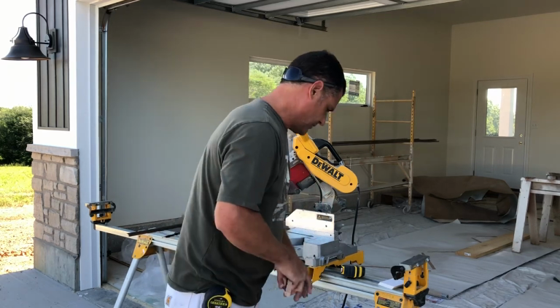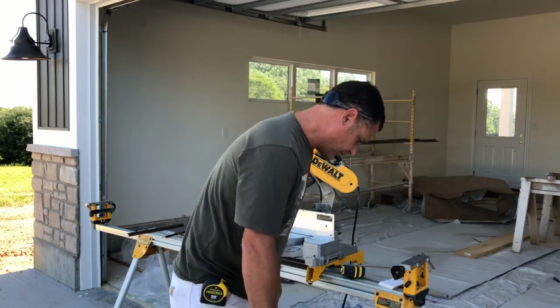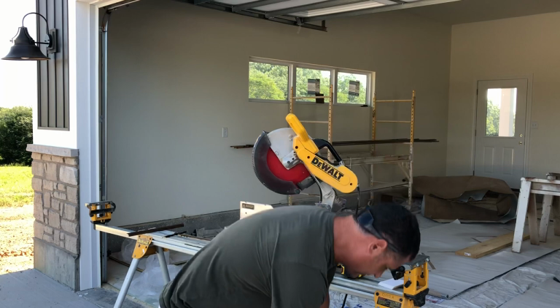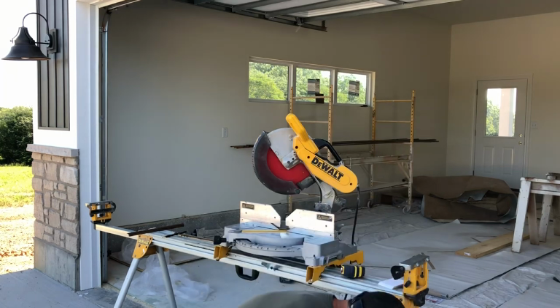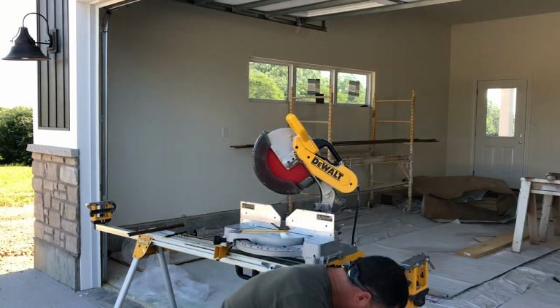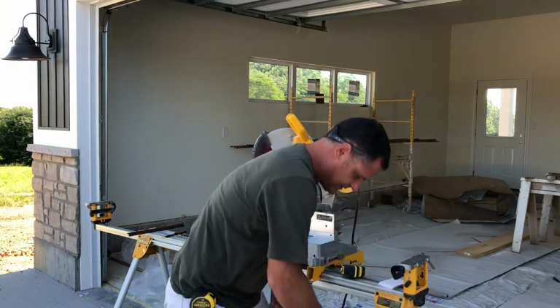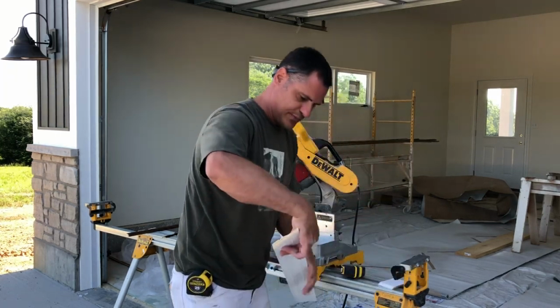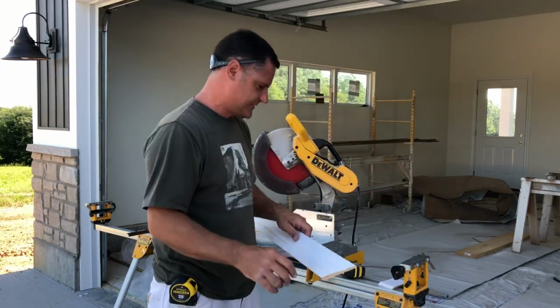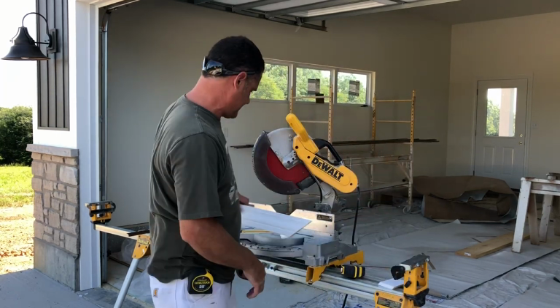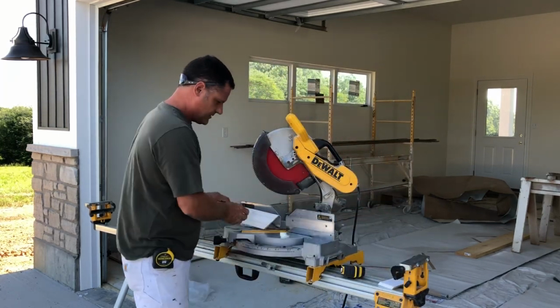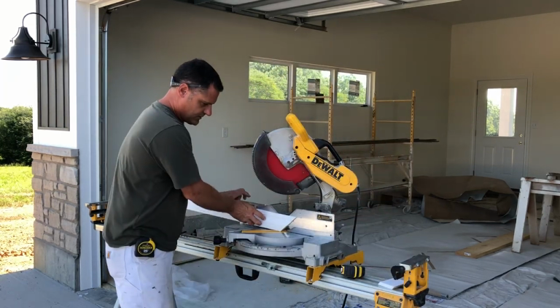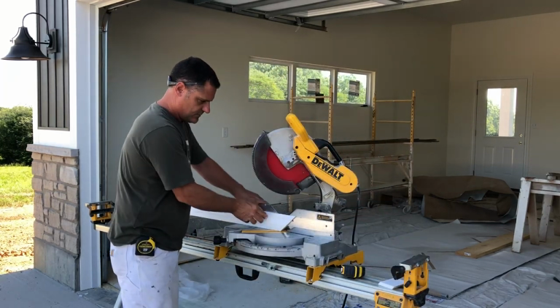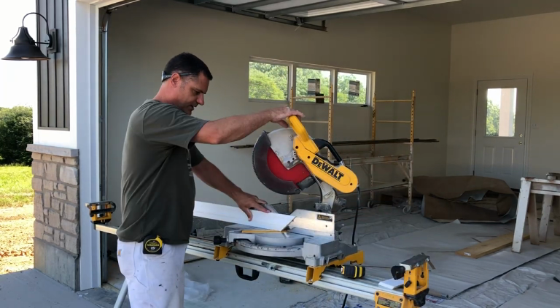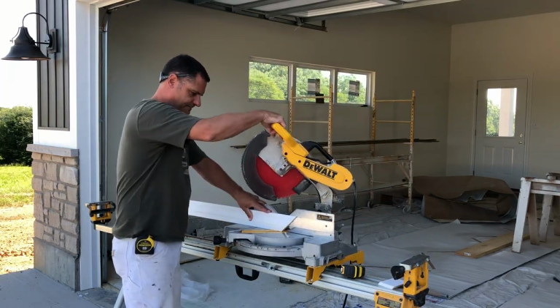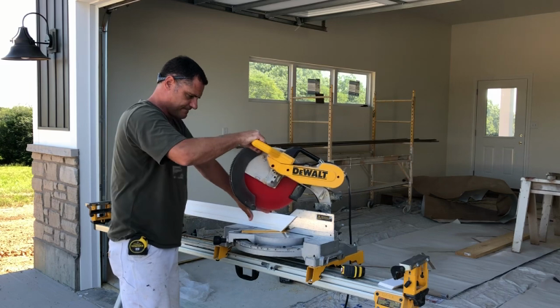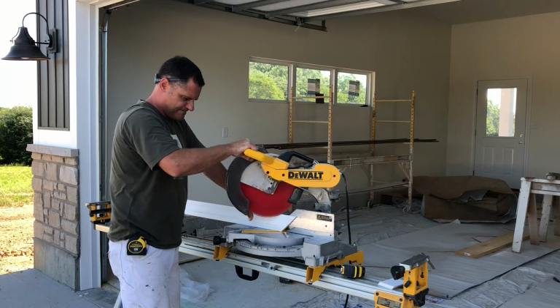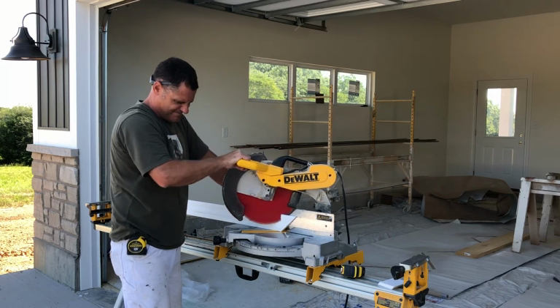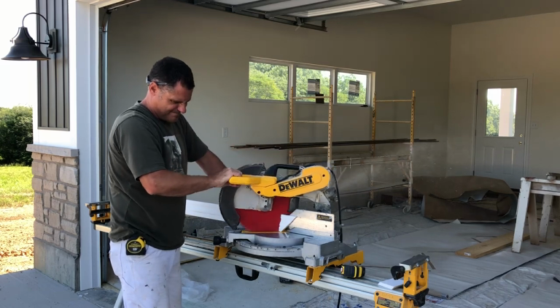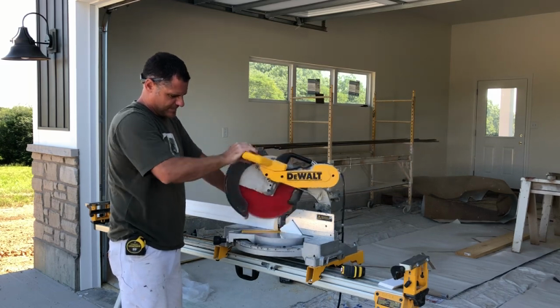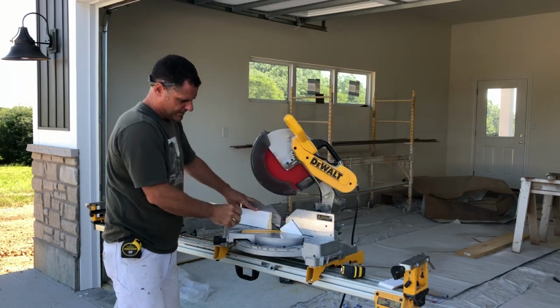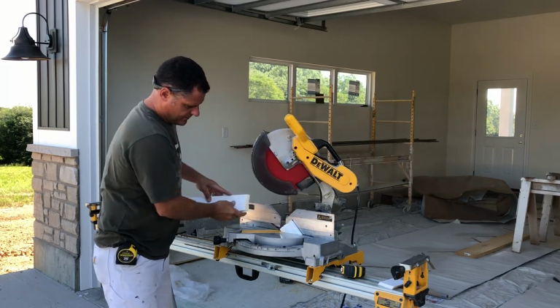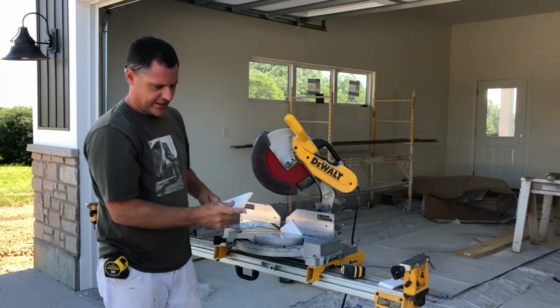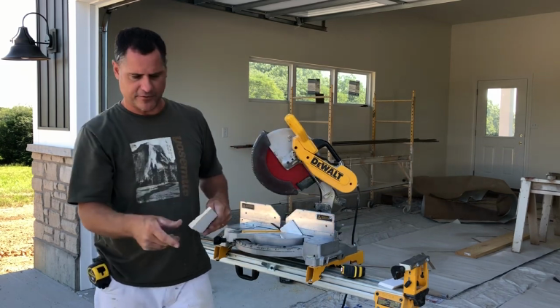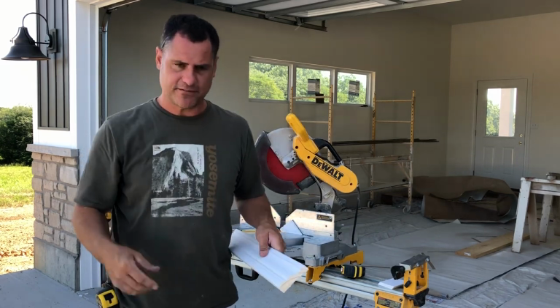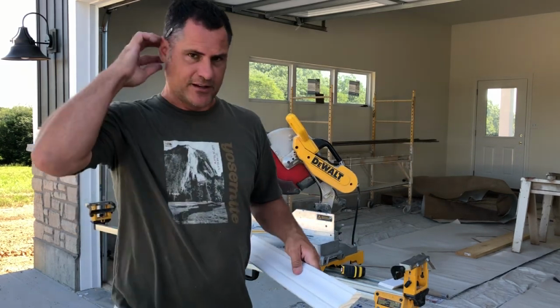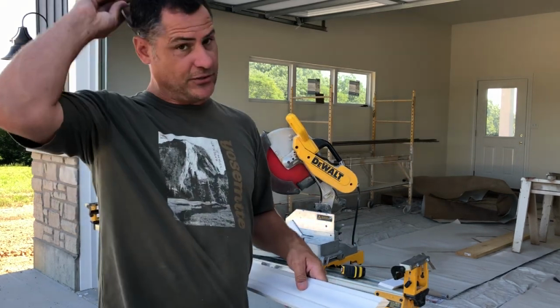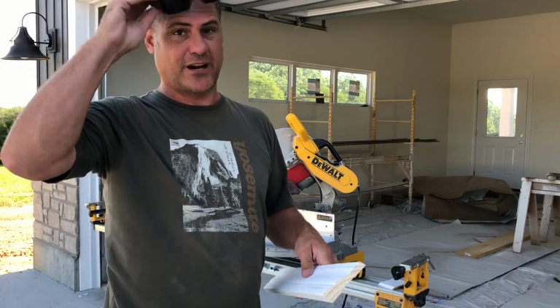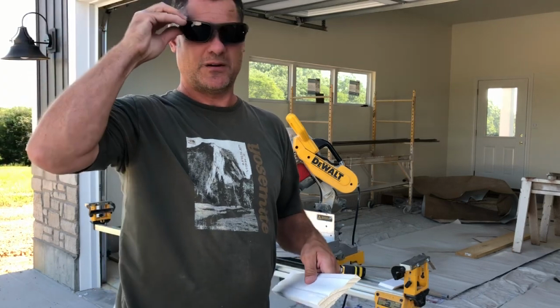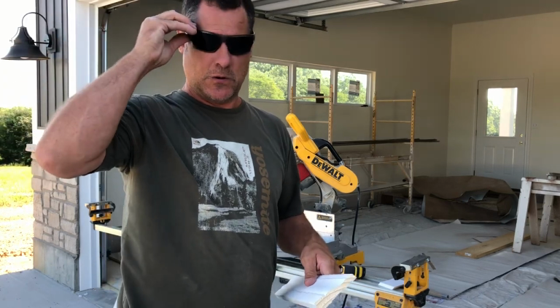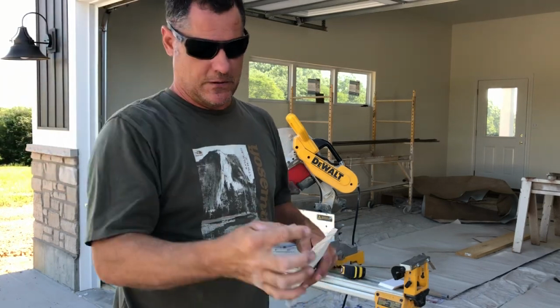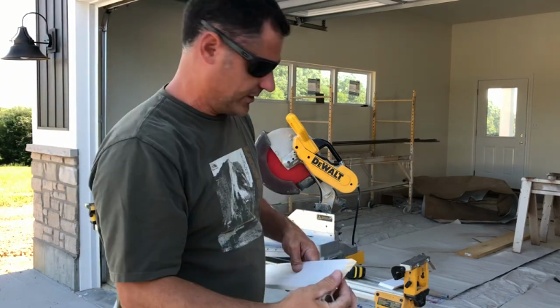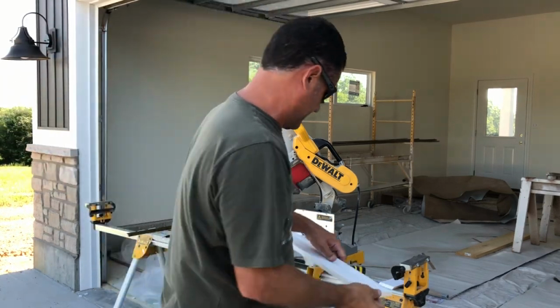We can do it on big trim too. Here's a piece of casing. I'm going to cut that back at a 45 and I'm going to use the grinder and clean all that off.